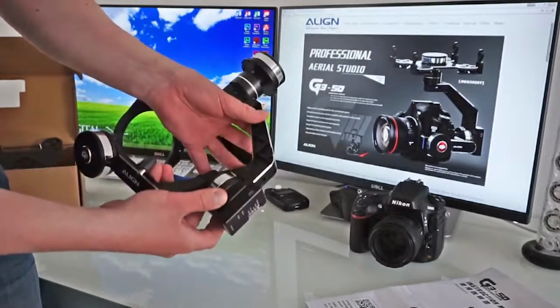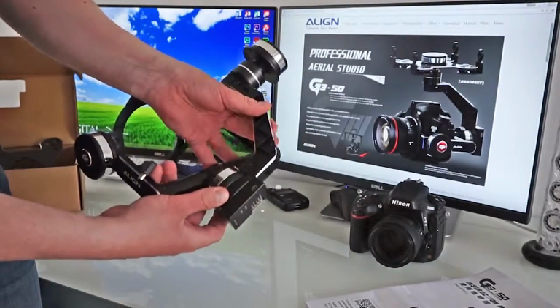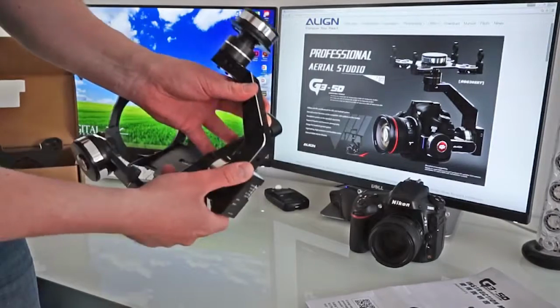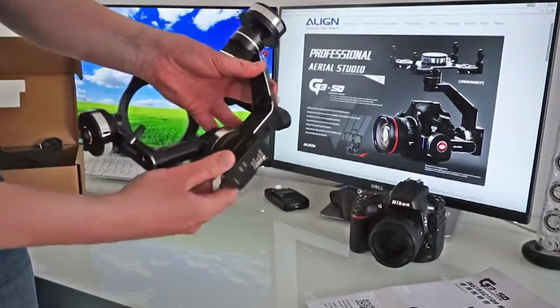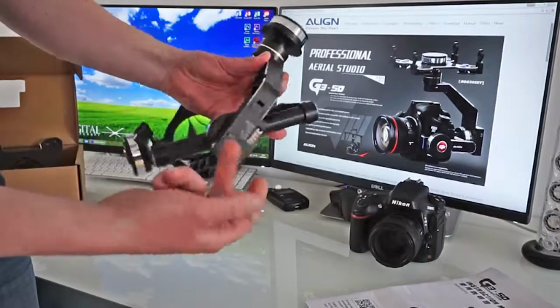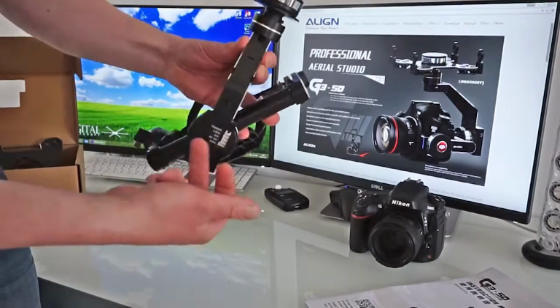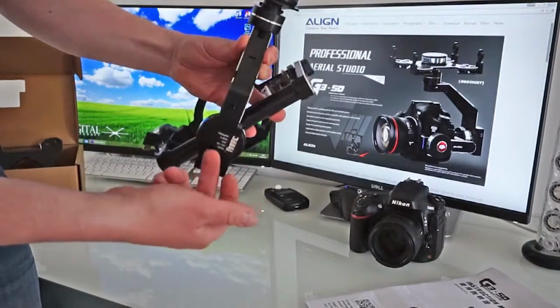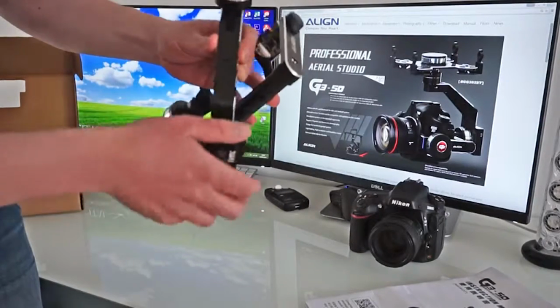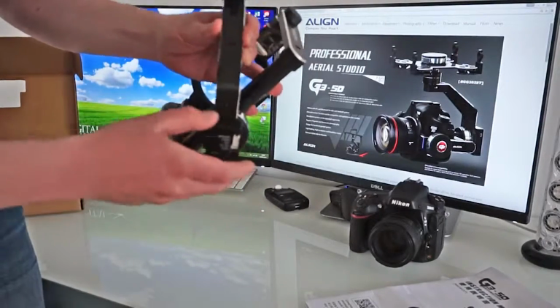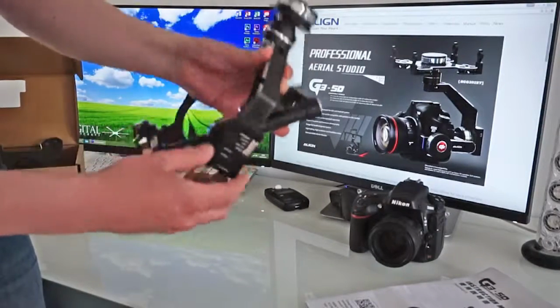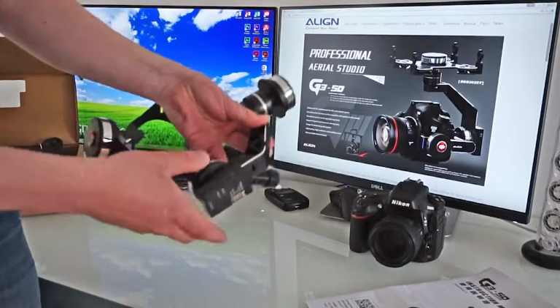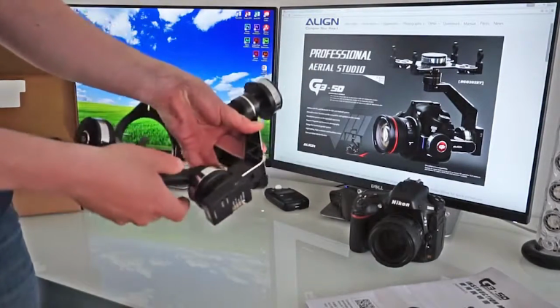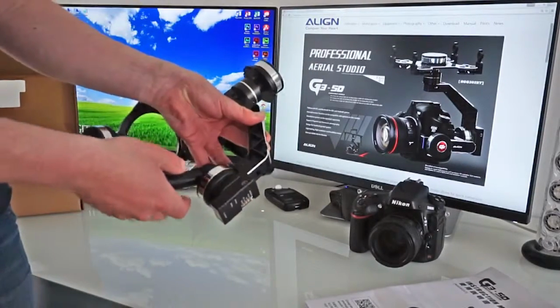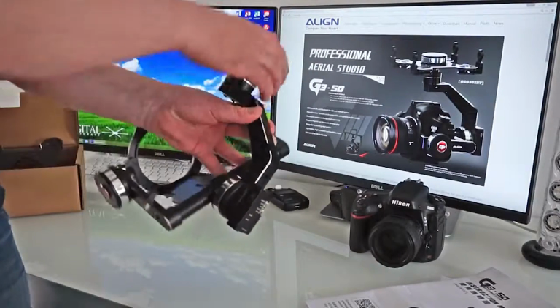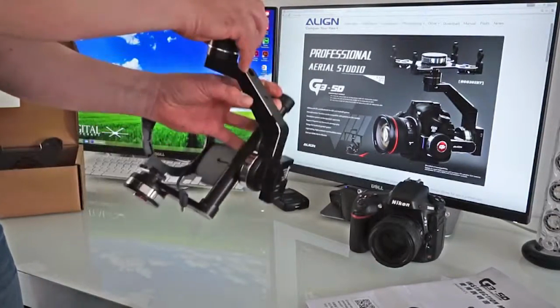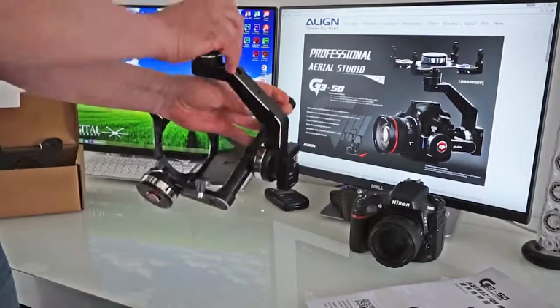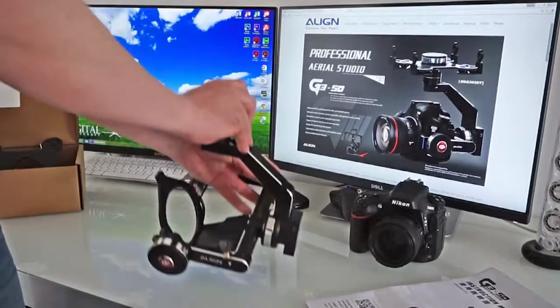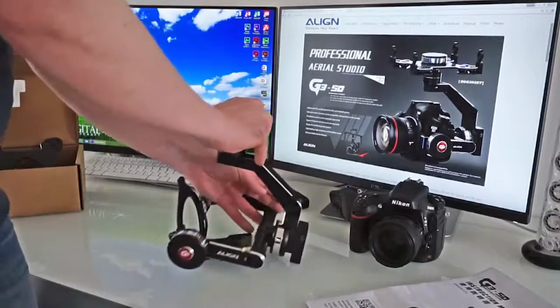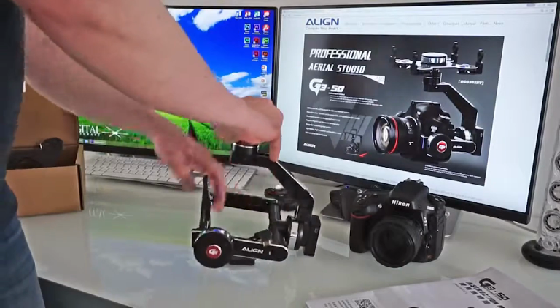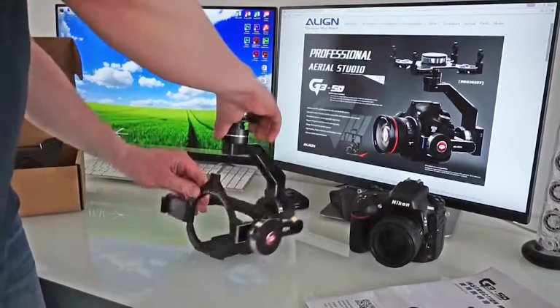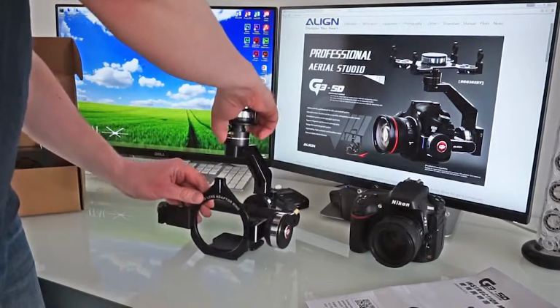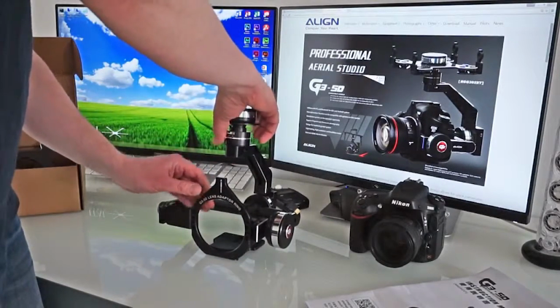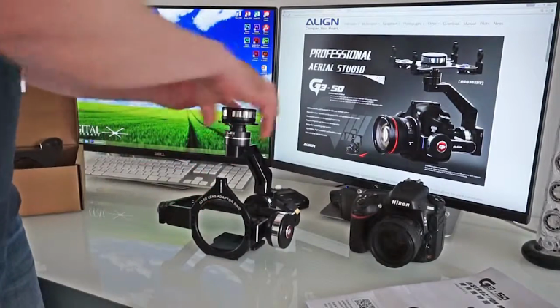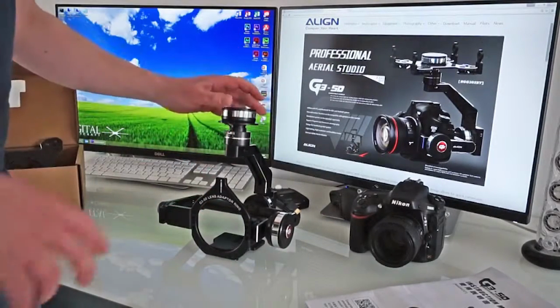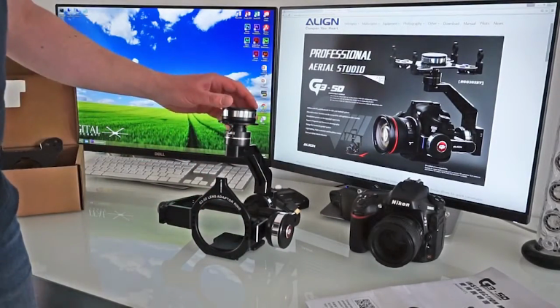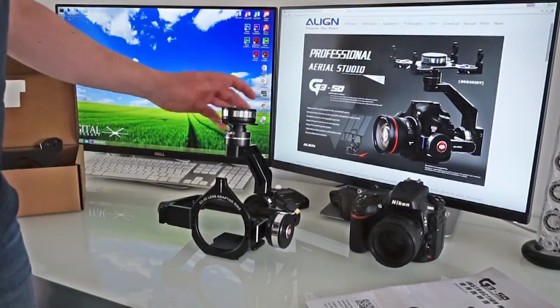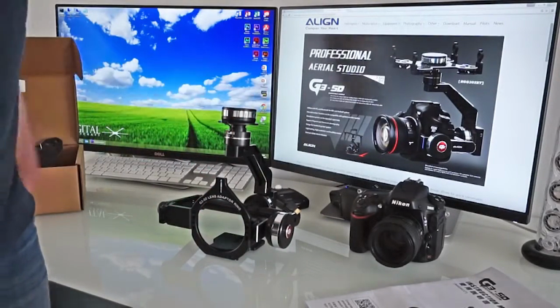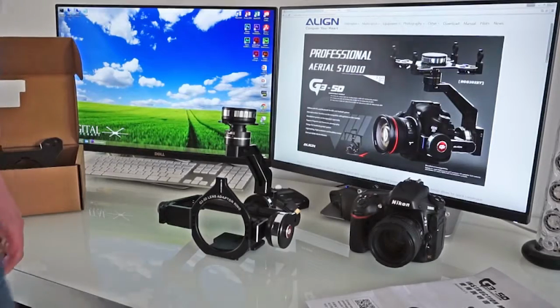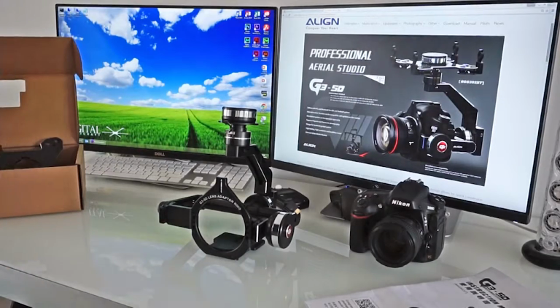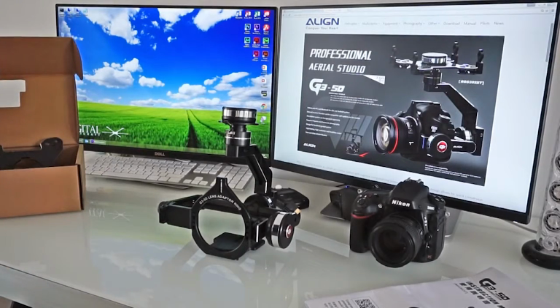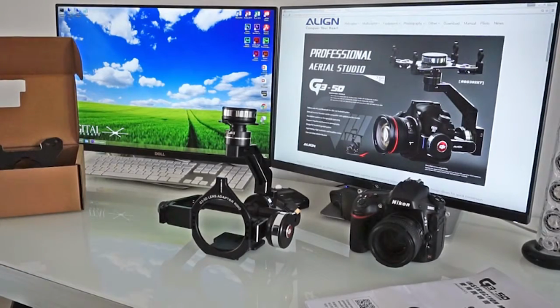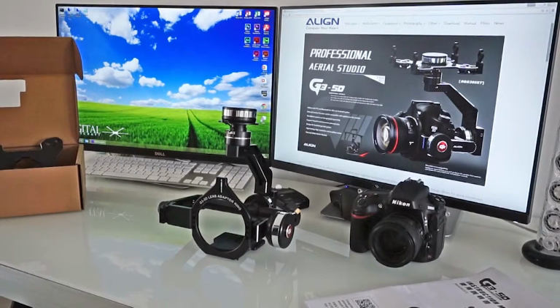On the side there's a USB. But this little box is aluminium as well - I'm quite impressed with it. Watch this space for another video. See you later.